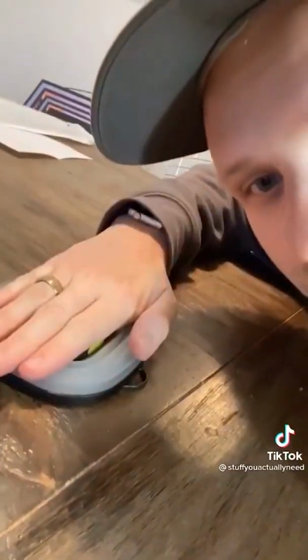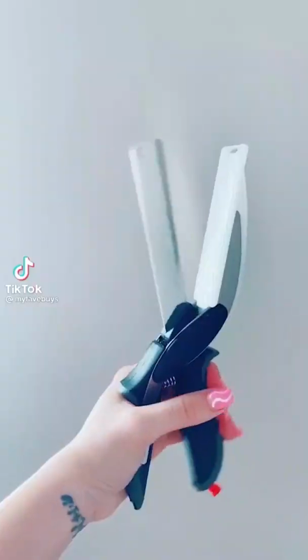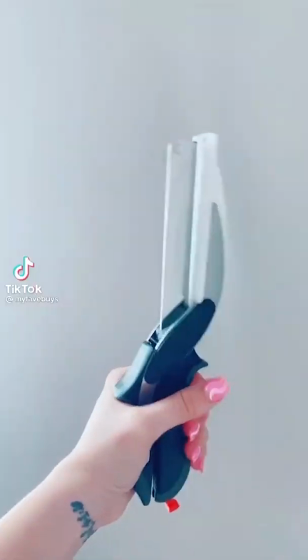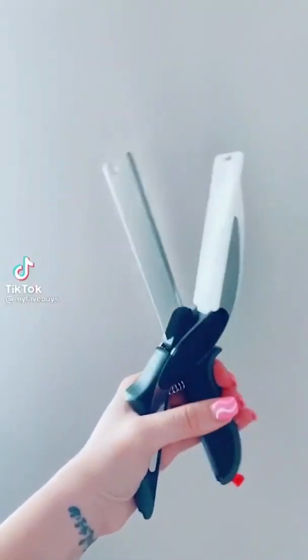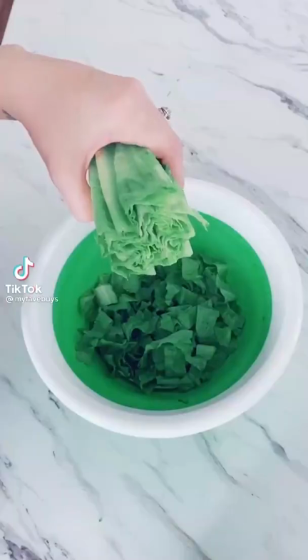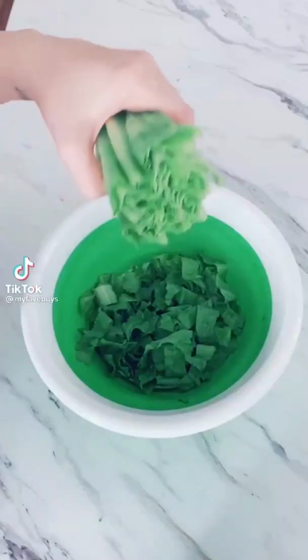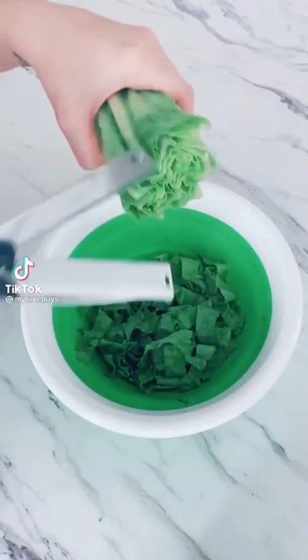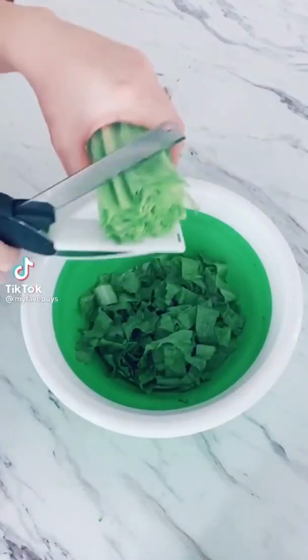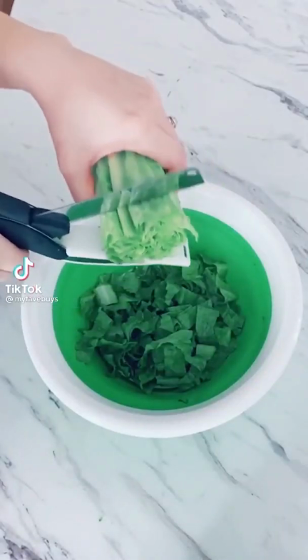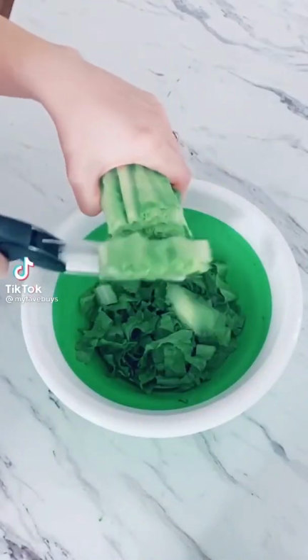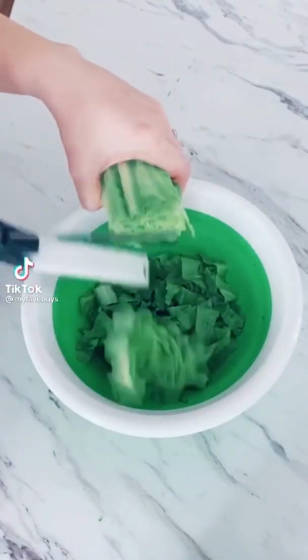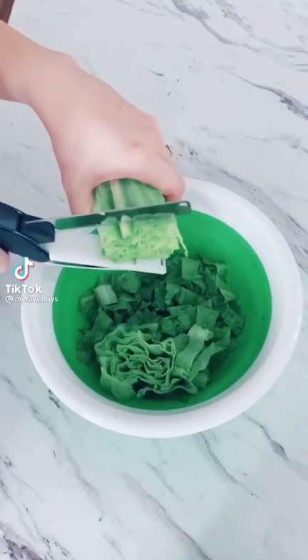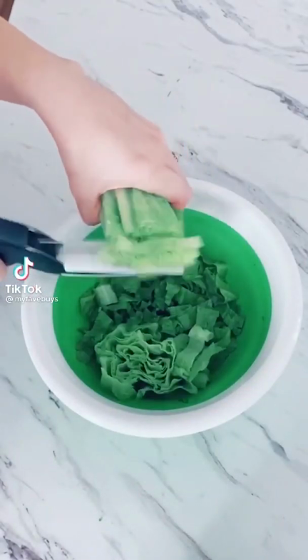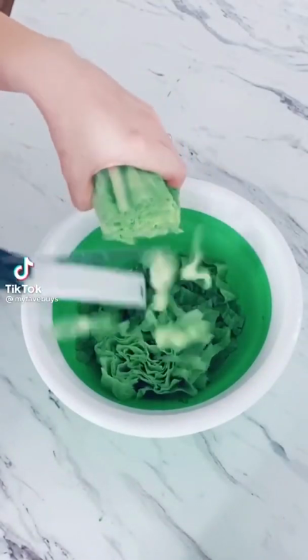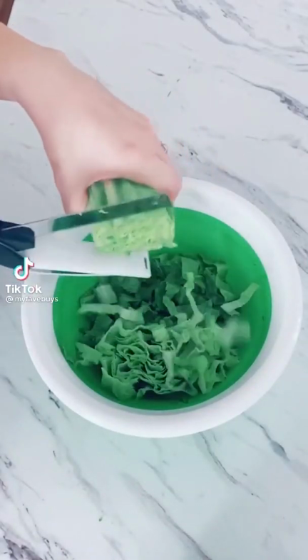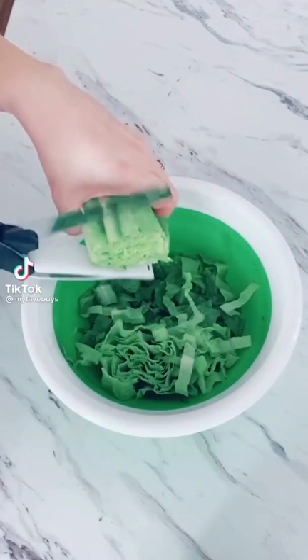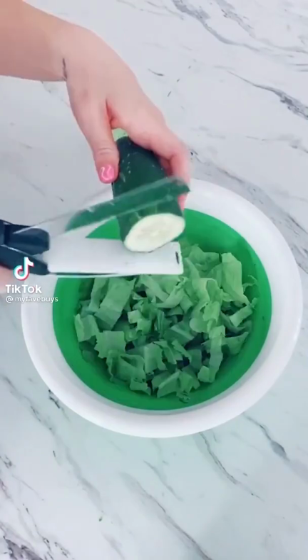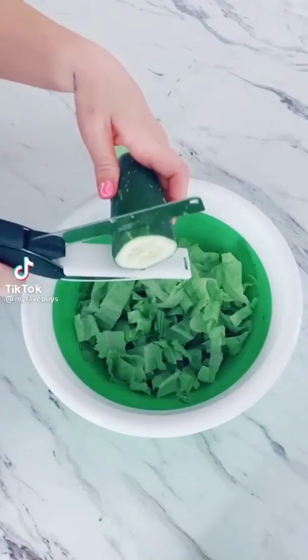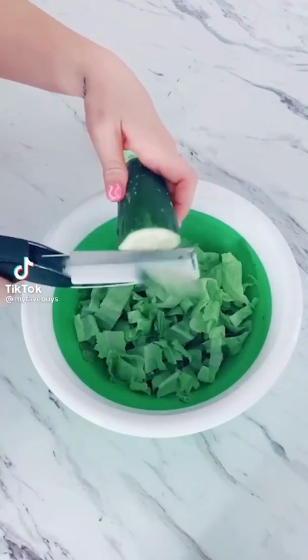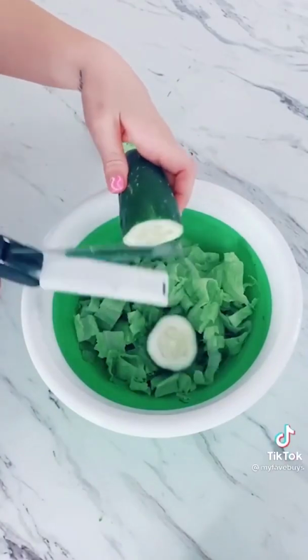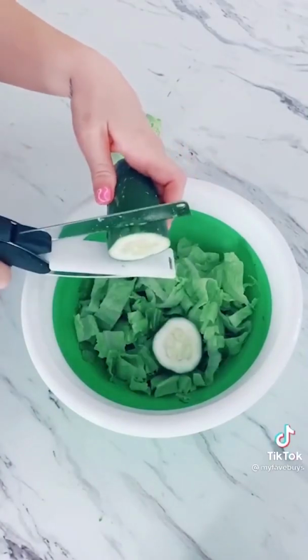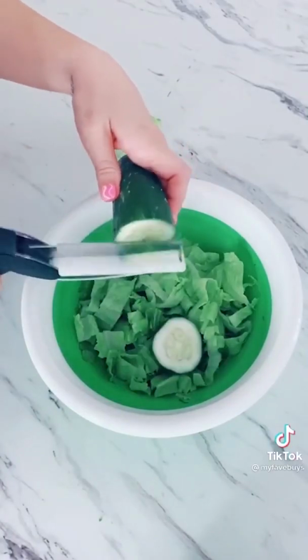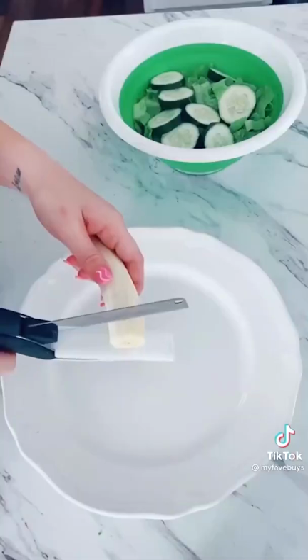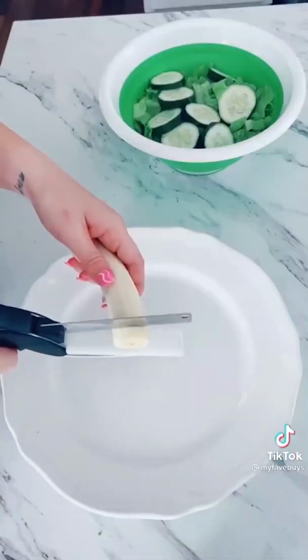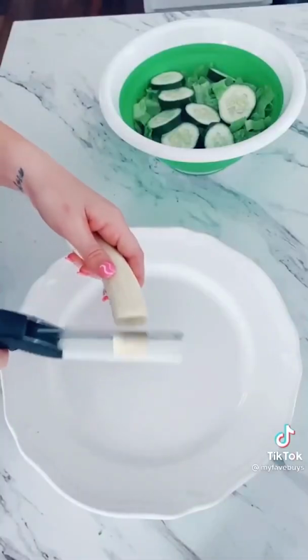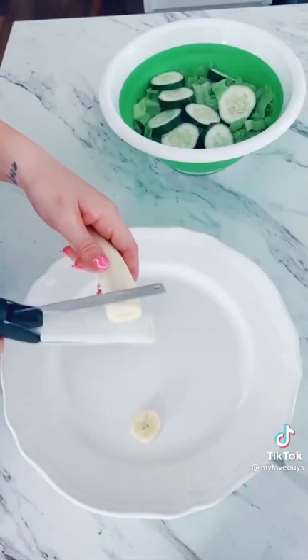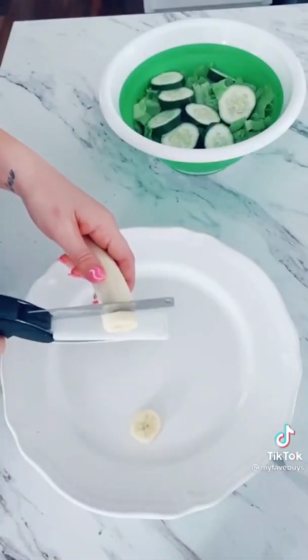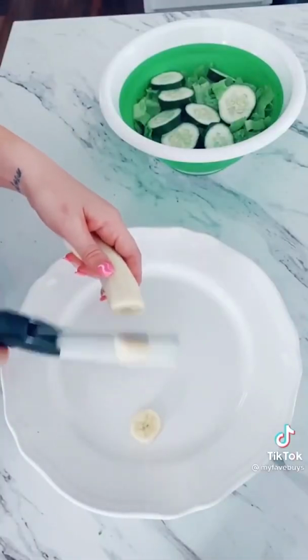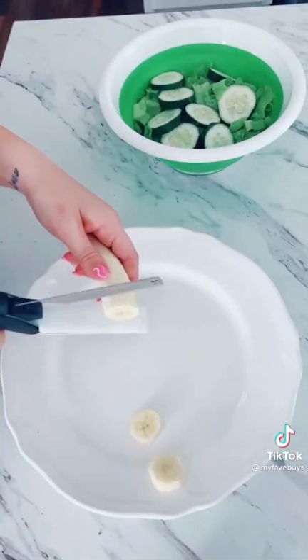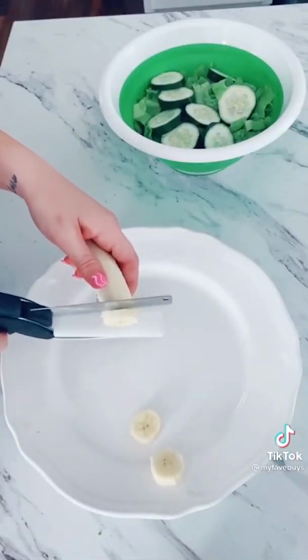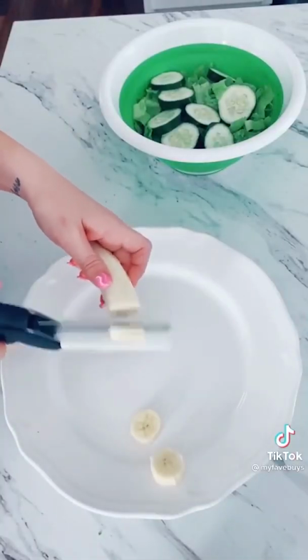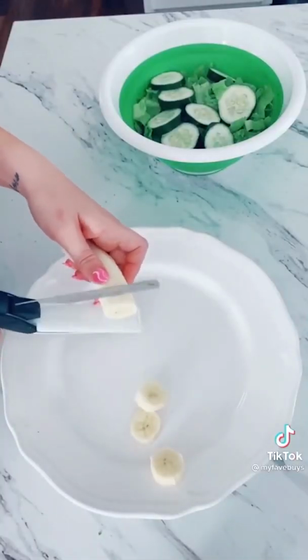My favorite Amazon buys part 26. These chopping scissors are such a must-have for the kitchen. They make chopping fruits, vegetables, and making an entire salad a breeze. Found on Amazon.